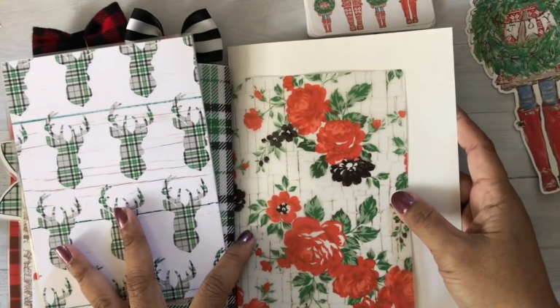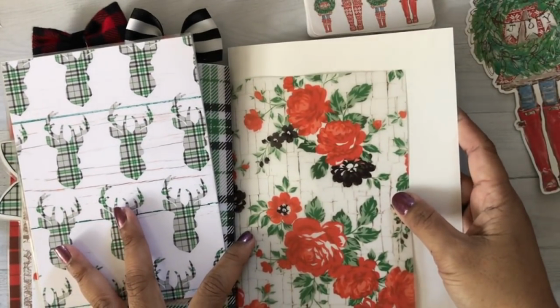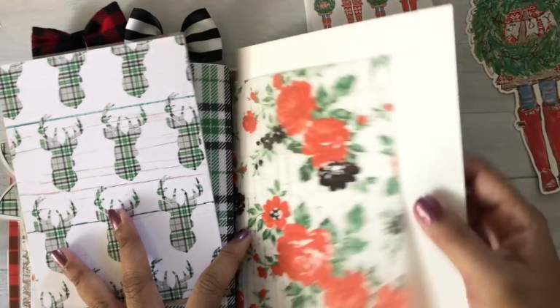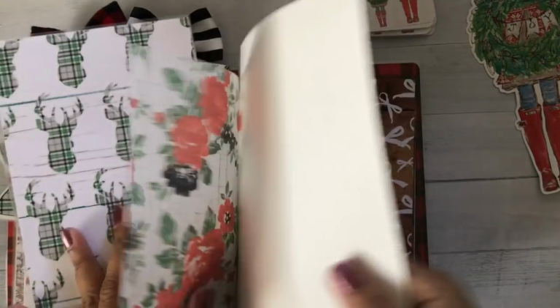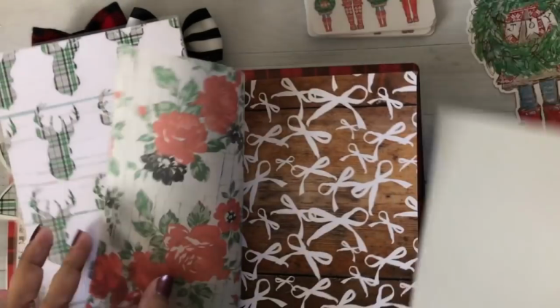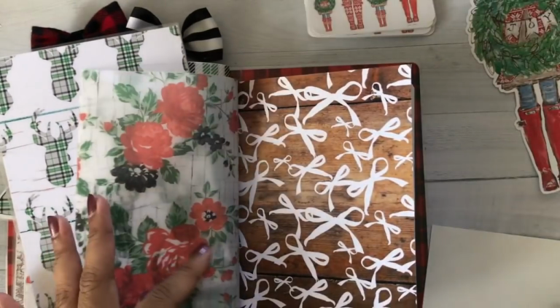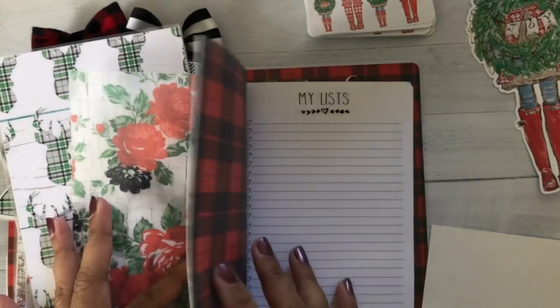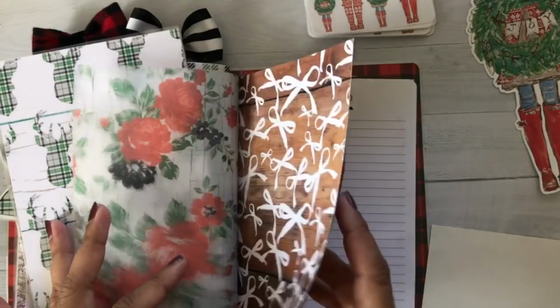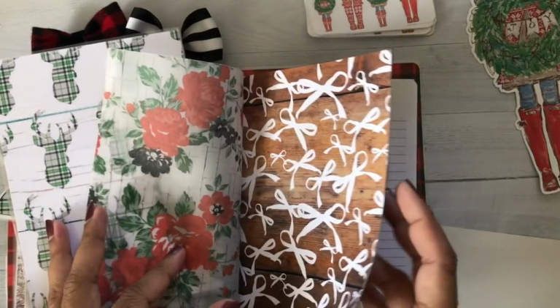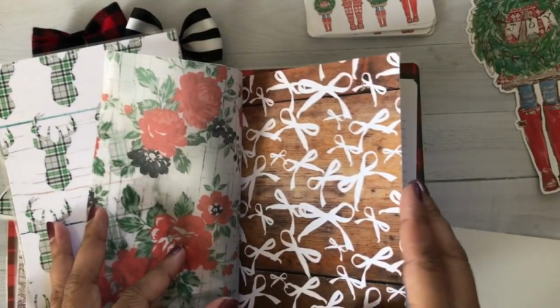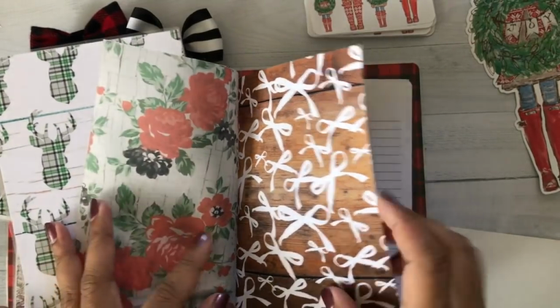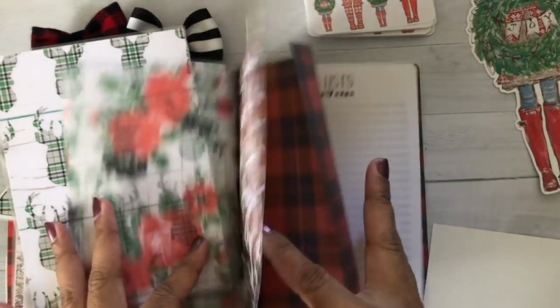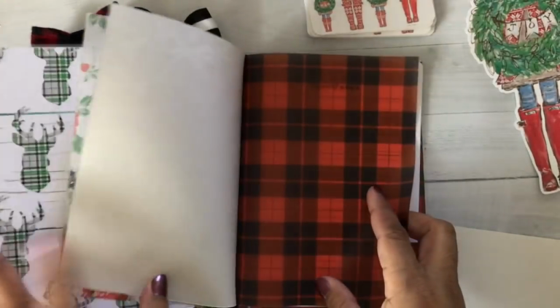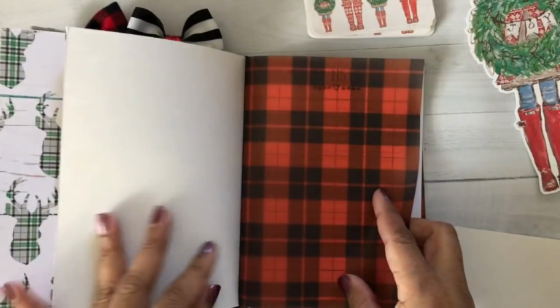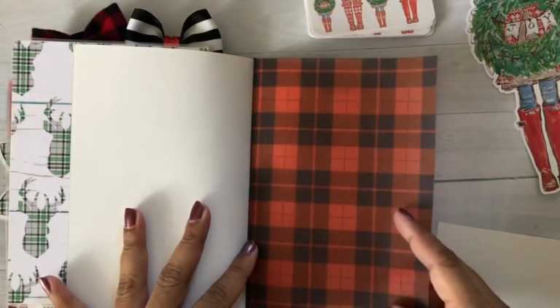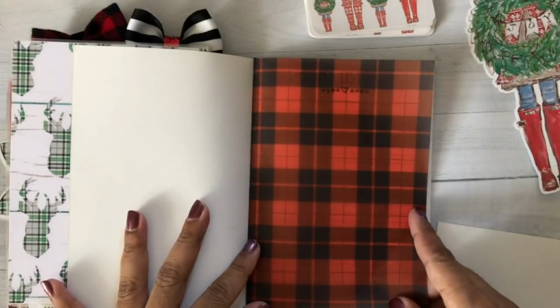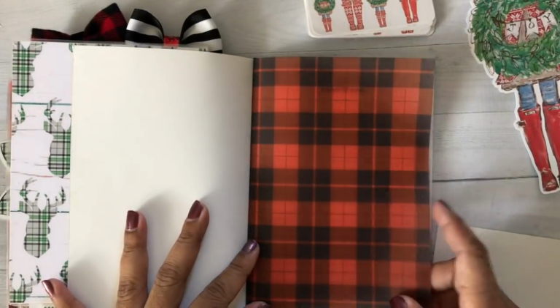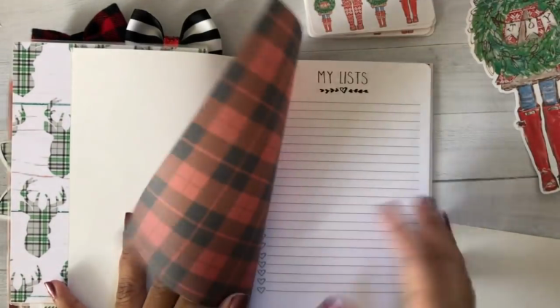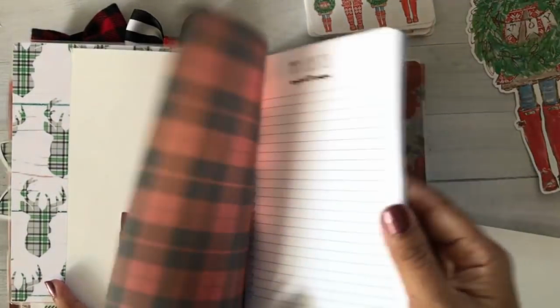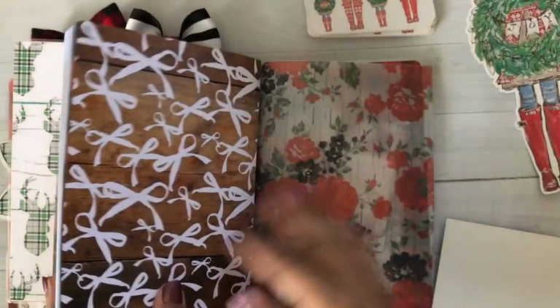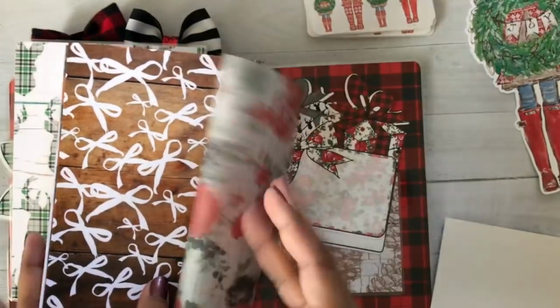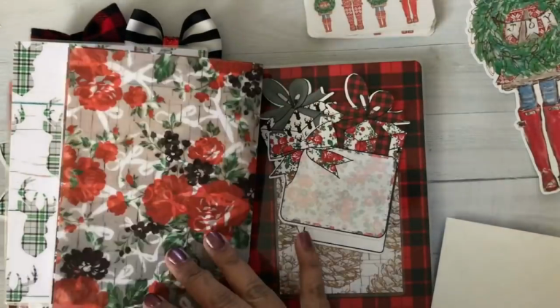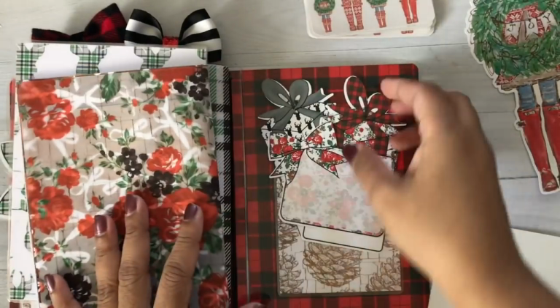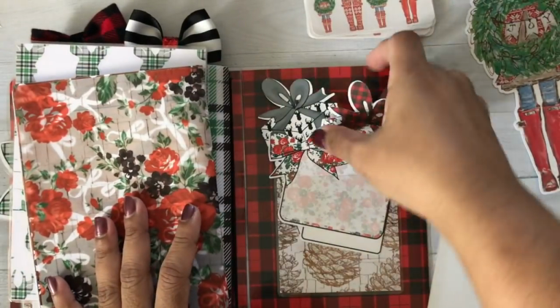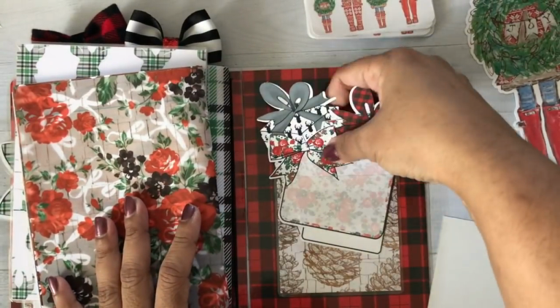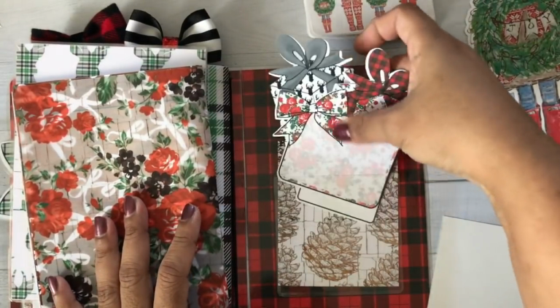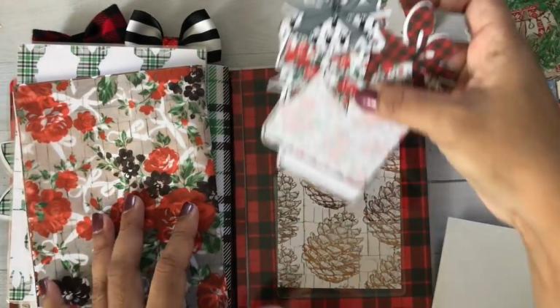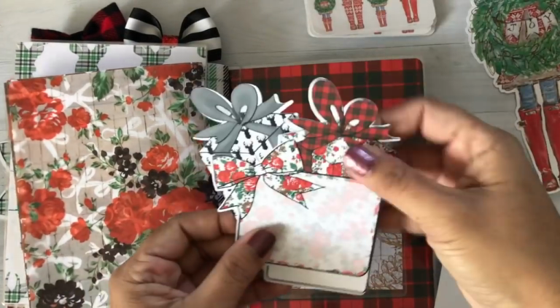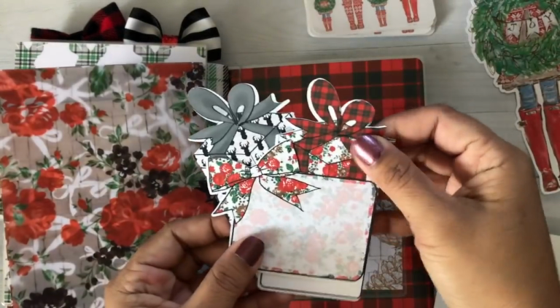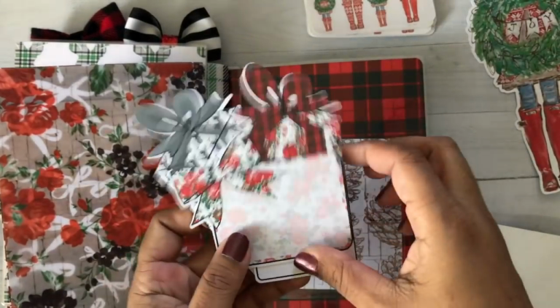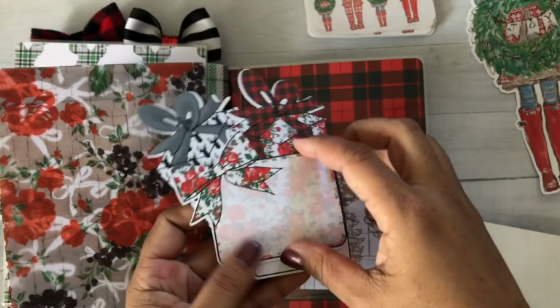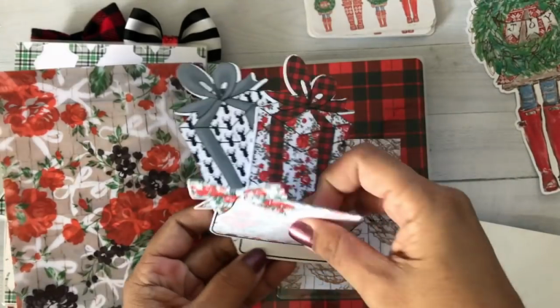This is another vellum — love the florals. I love the wood with the bows. I don't have all the papers; I didn't get a chance to print out all the papers. But you'll be able to see them soon.